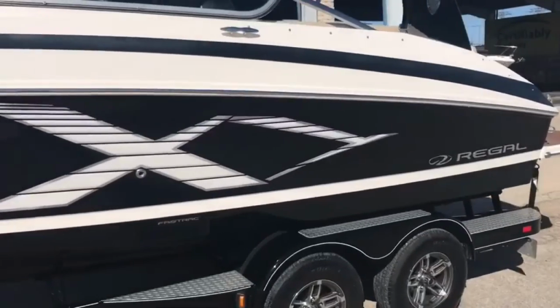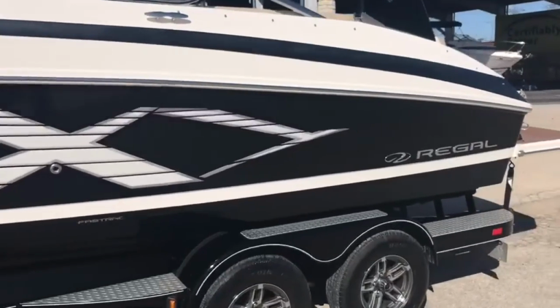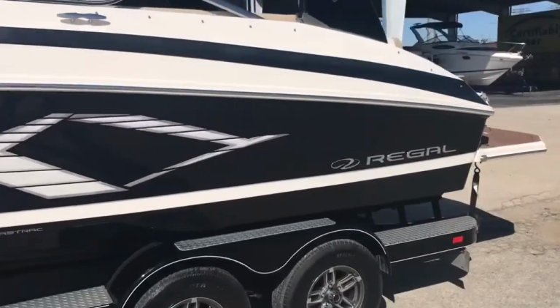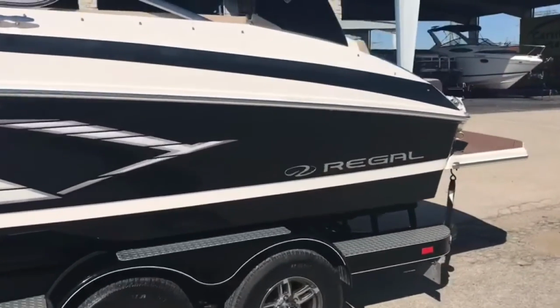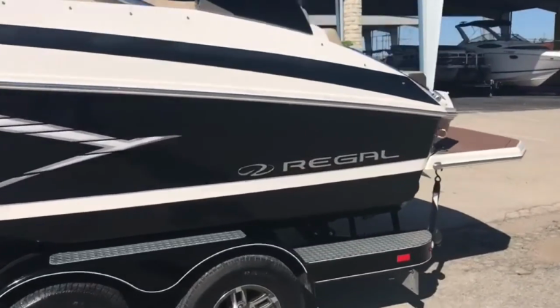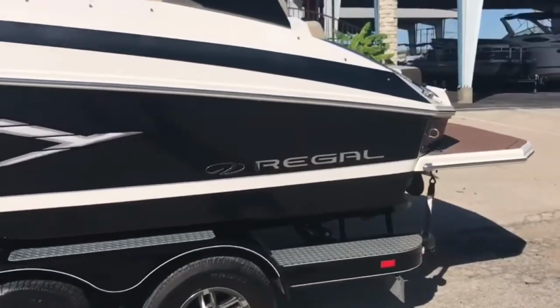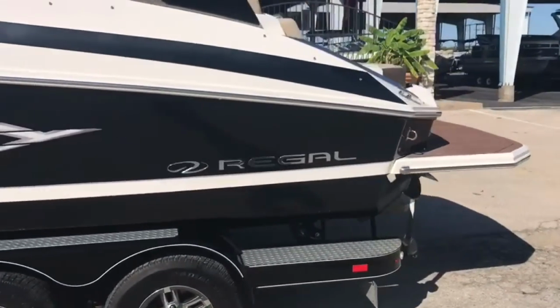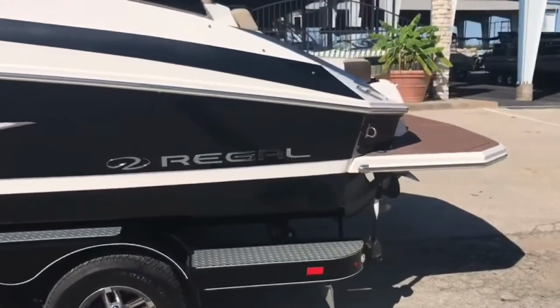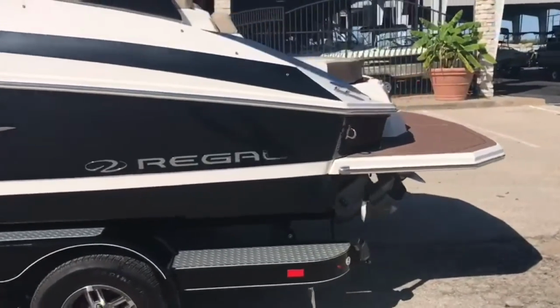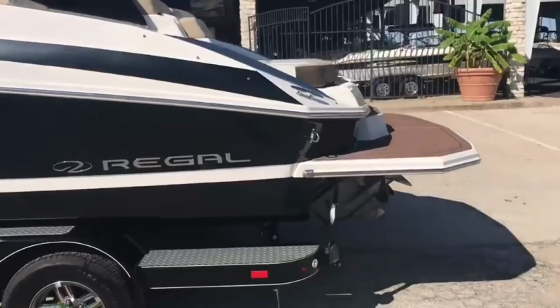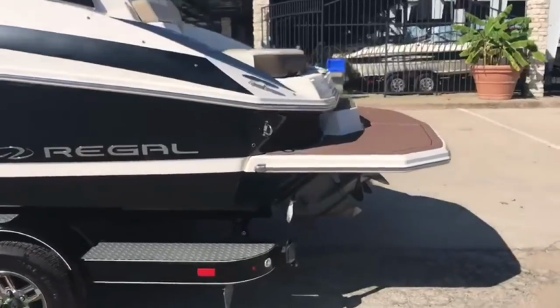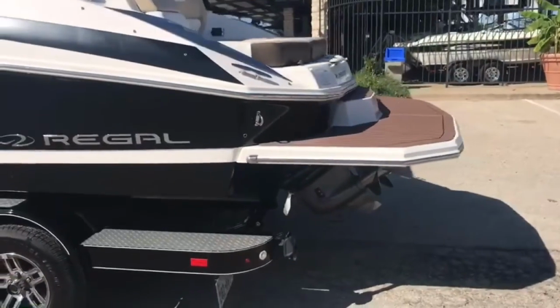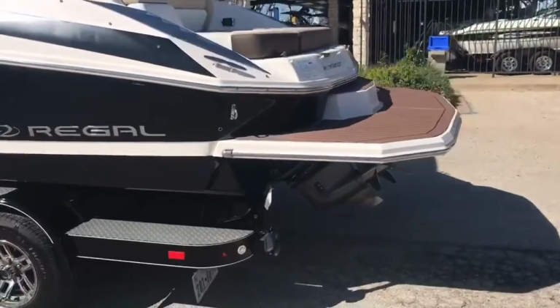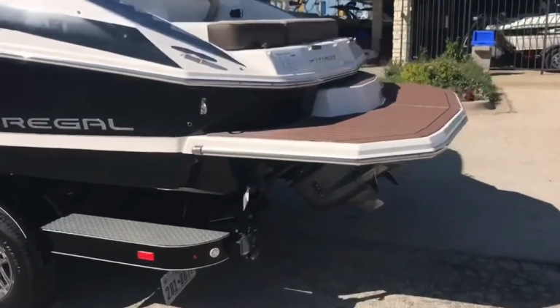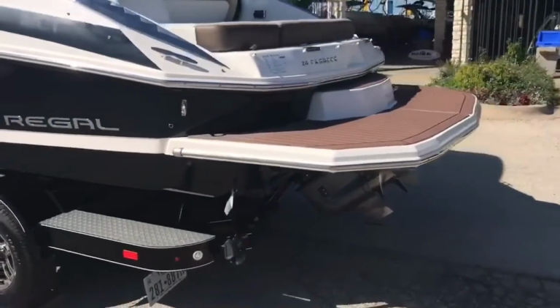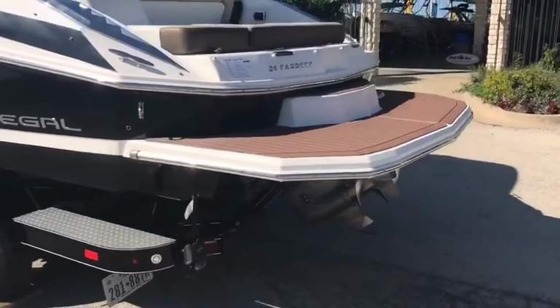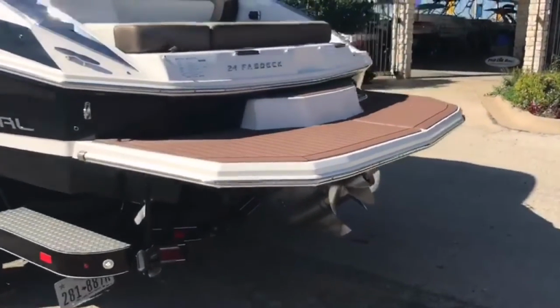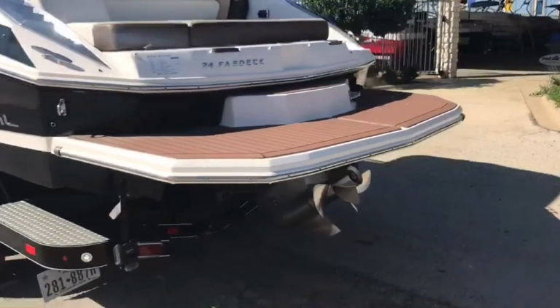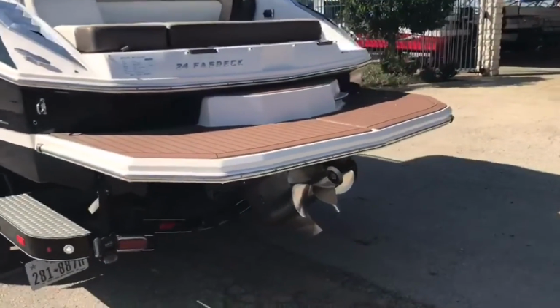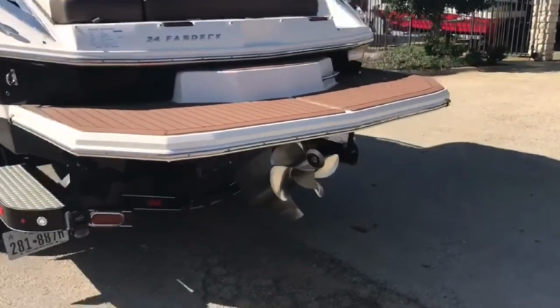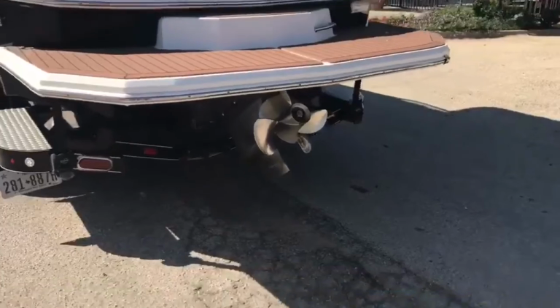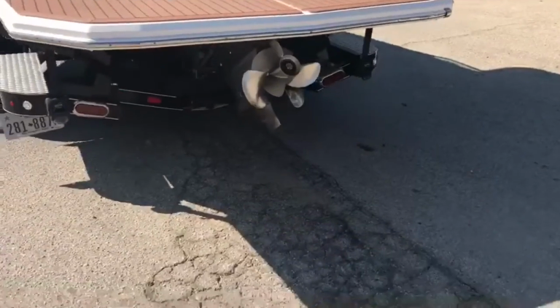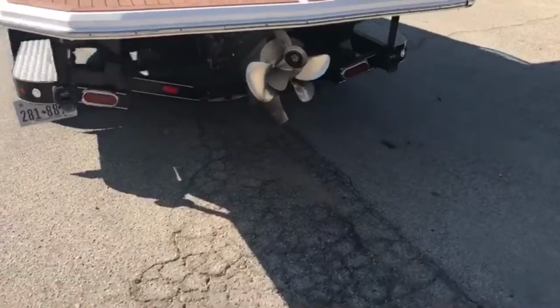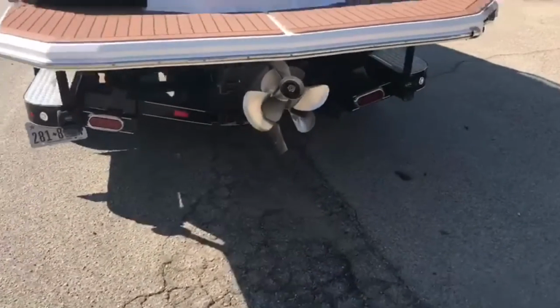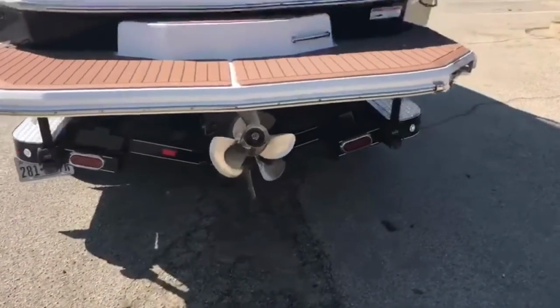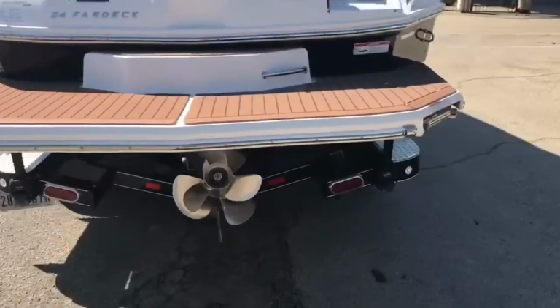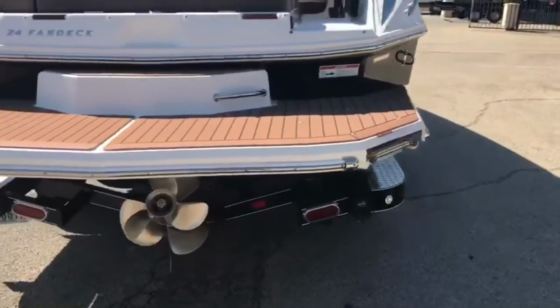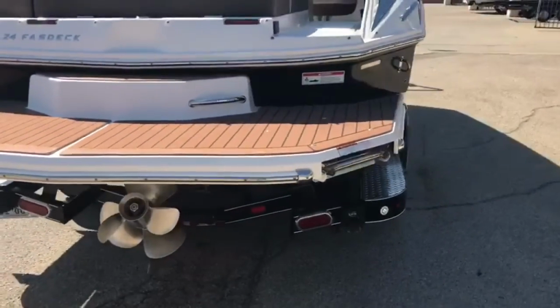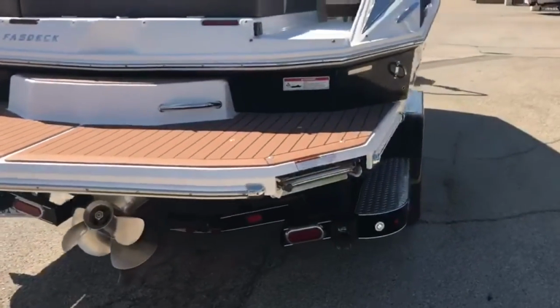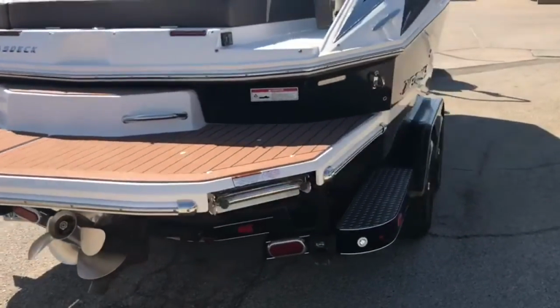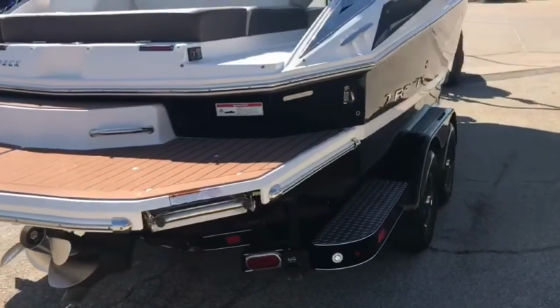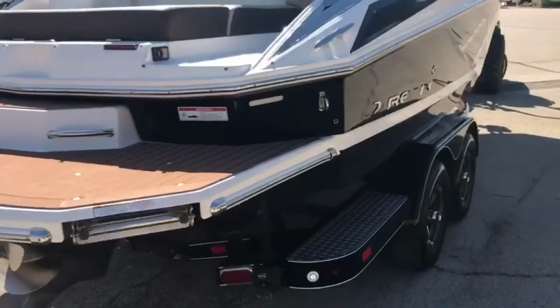Powered by a 5.7 liter, 350 cubic inch multi-port fuel injected 300 horsepower dual prop drive. Next up, this is their 24 Fast Death.